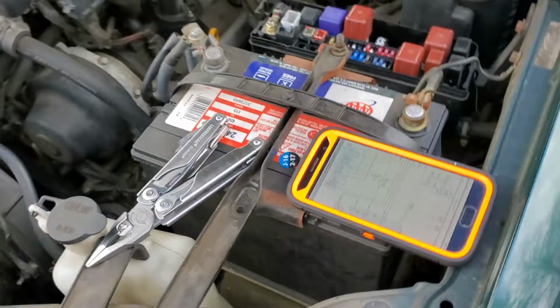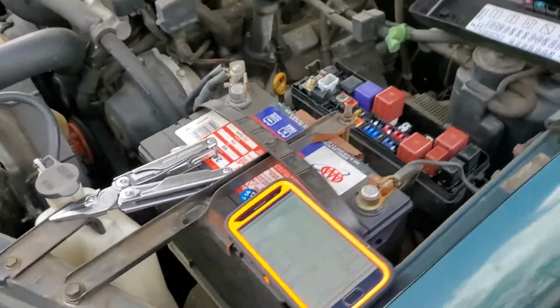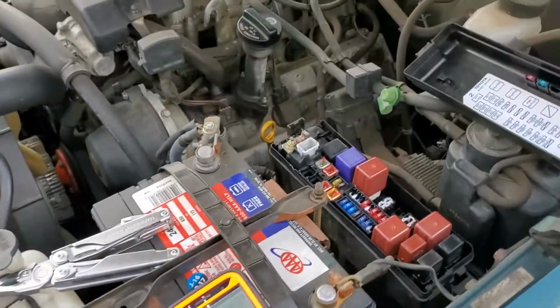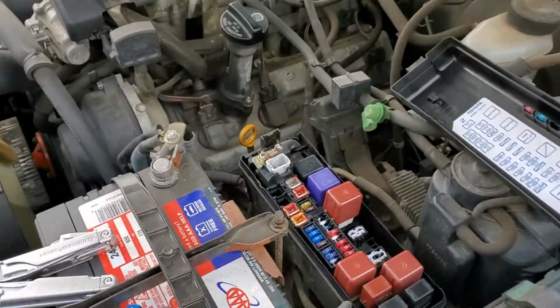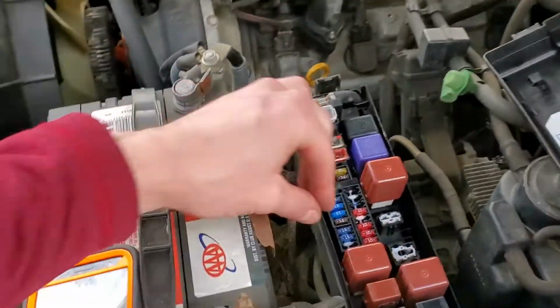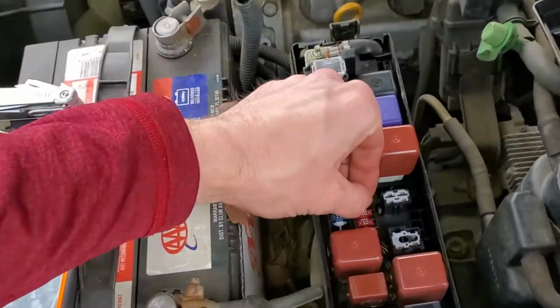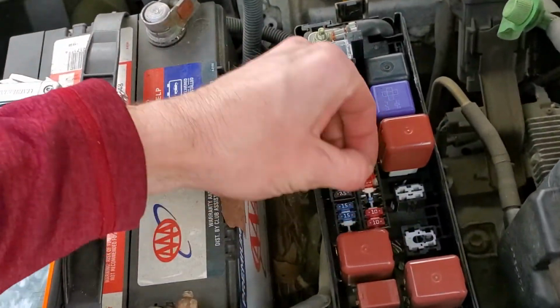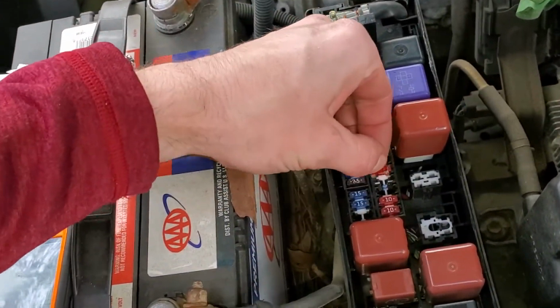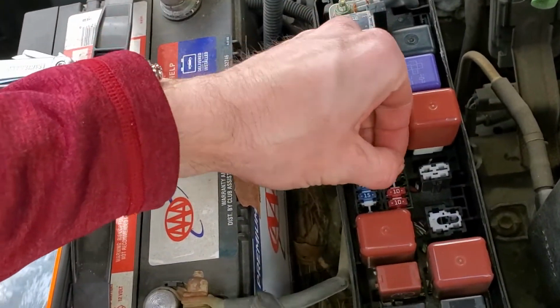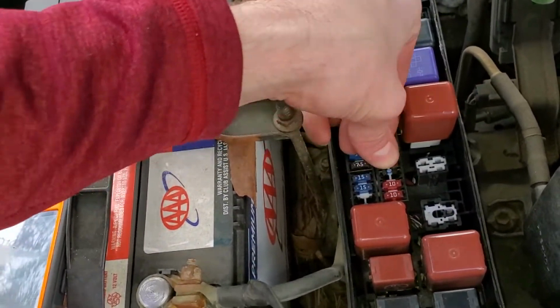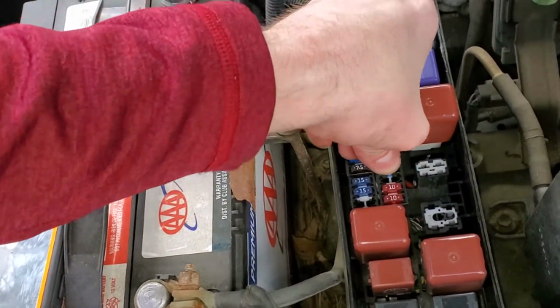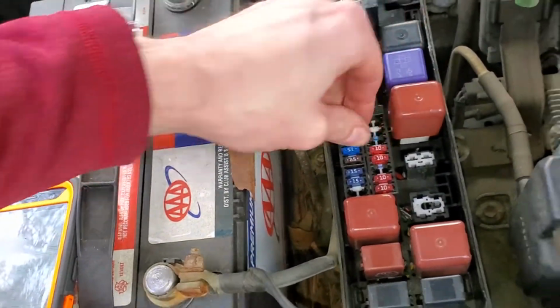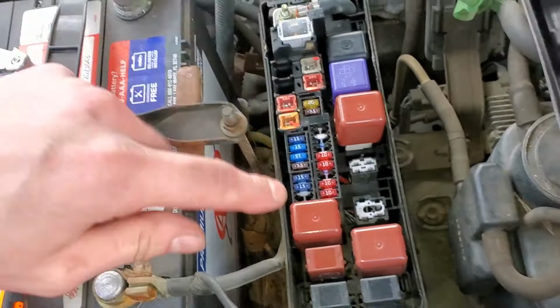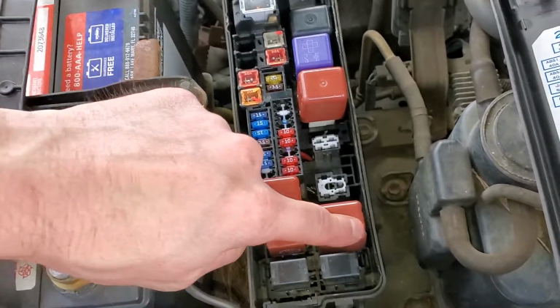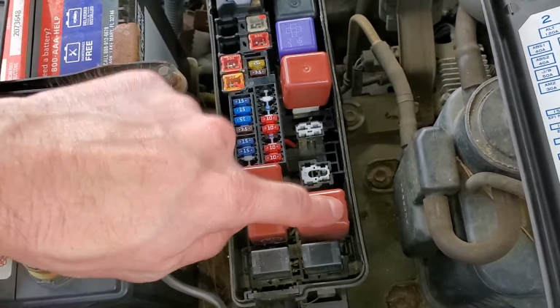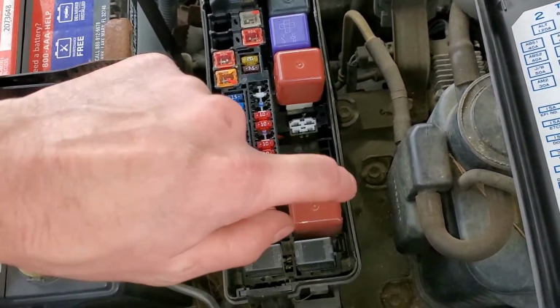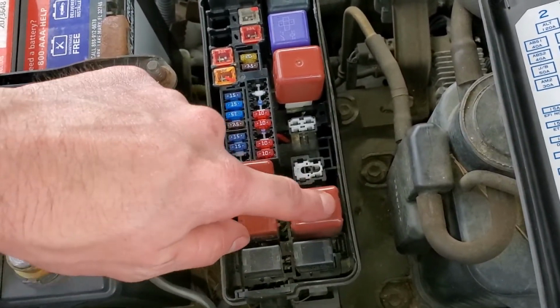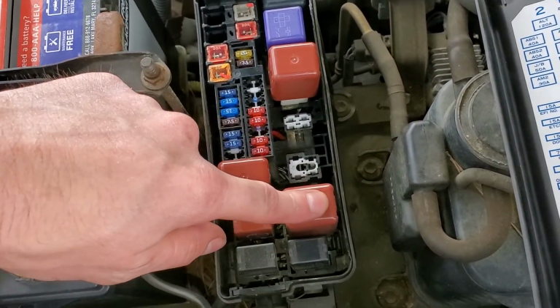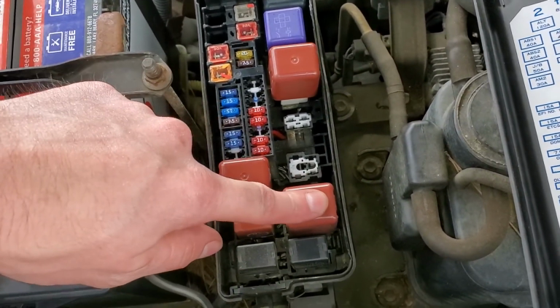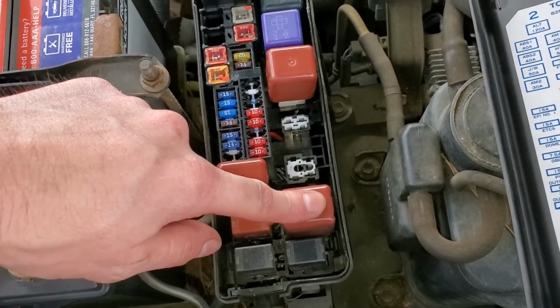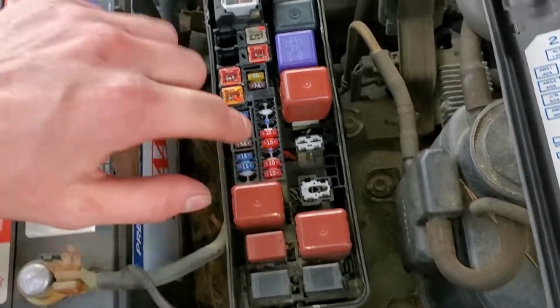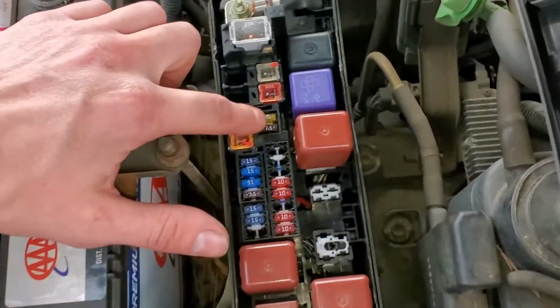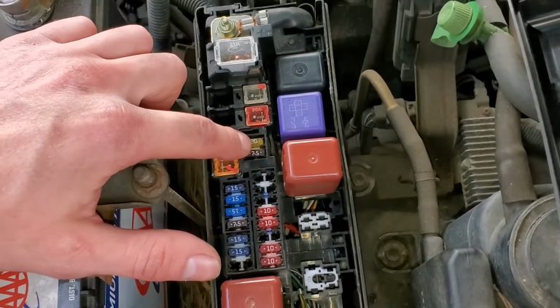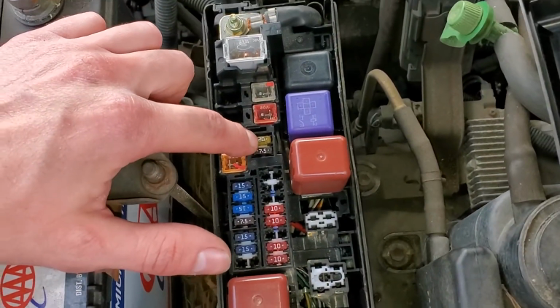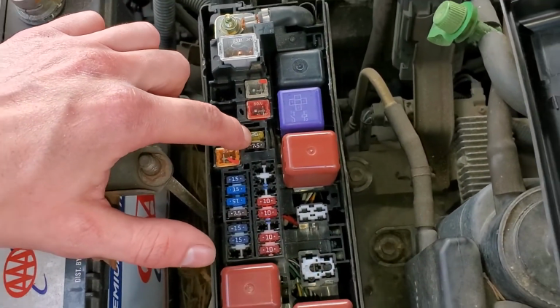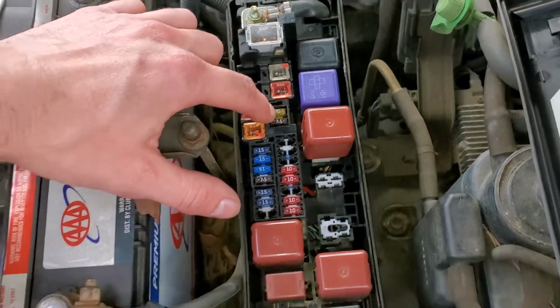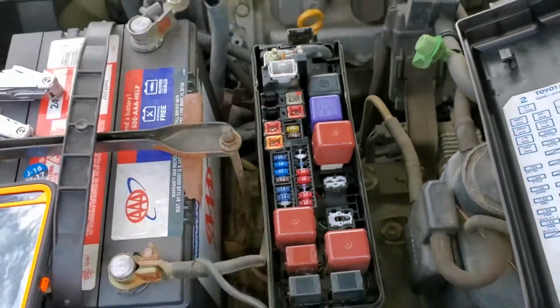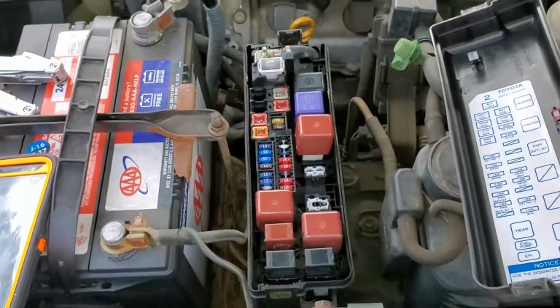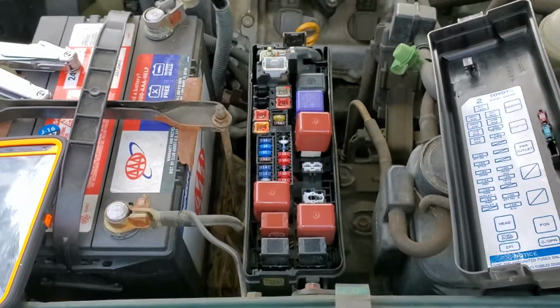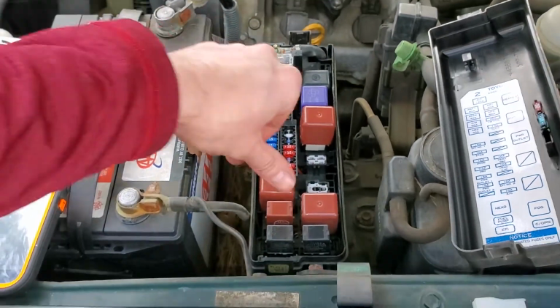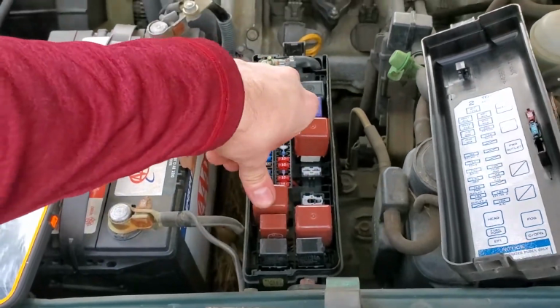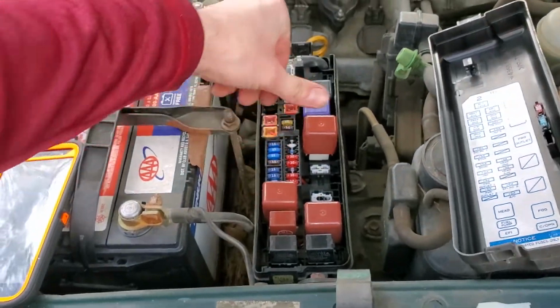I hope that was helpful. I do want to mention there is a fog light relay right there, and the fuse for the fog light is that 20-amp fuse. I hope this was helpful — let me know if you have any questions.